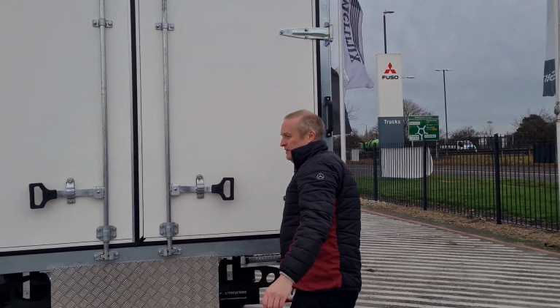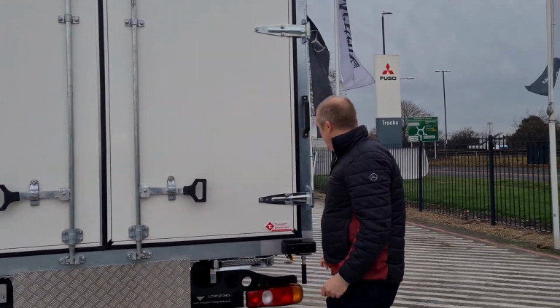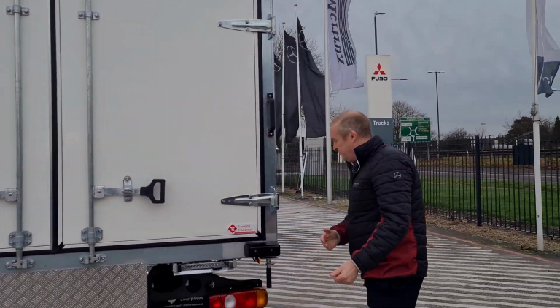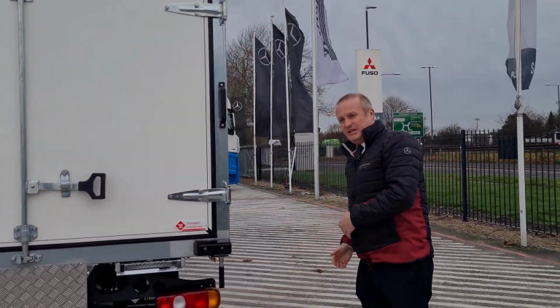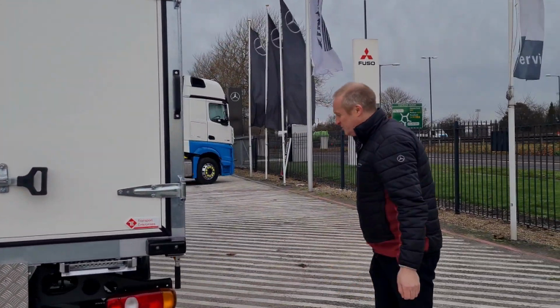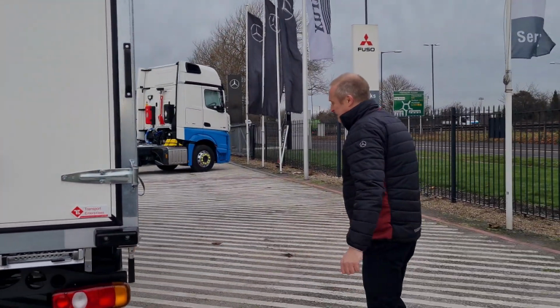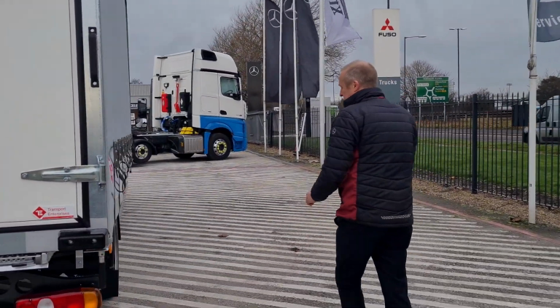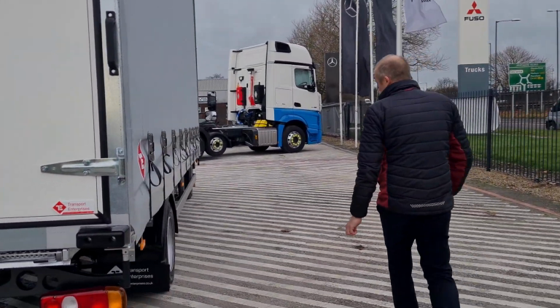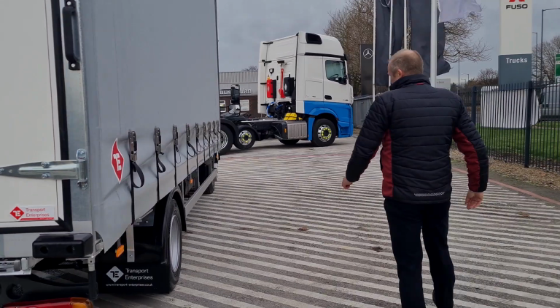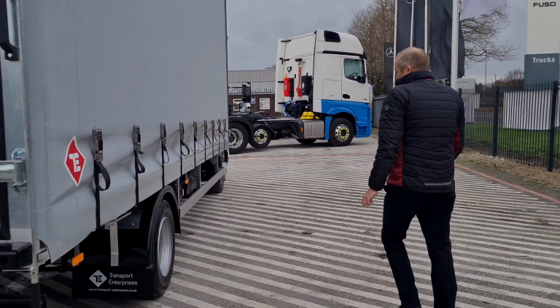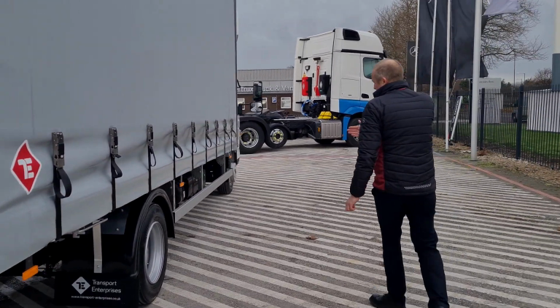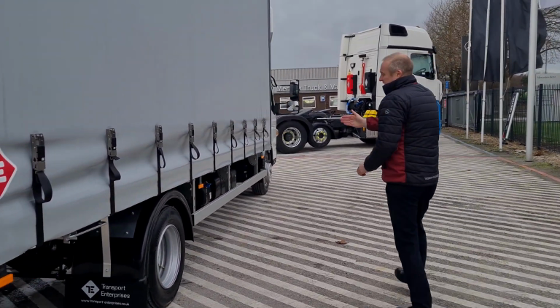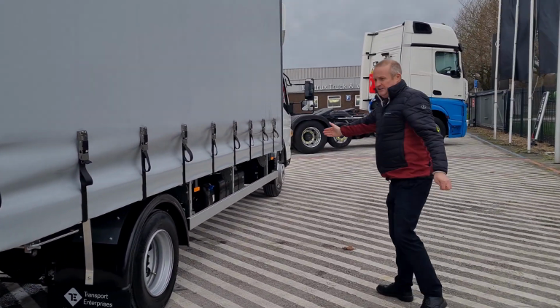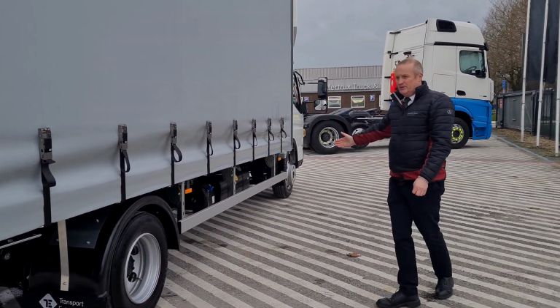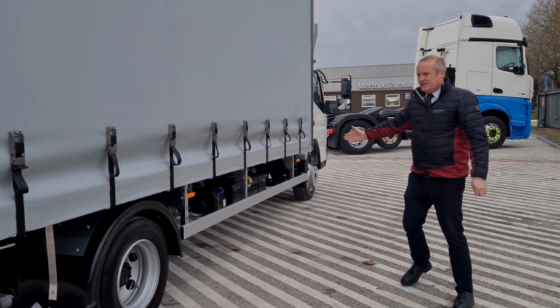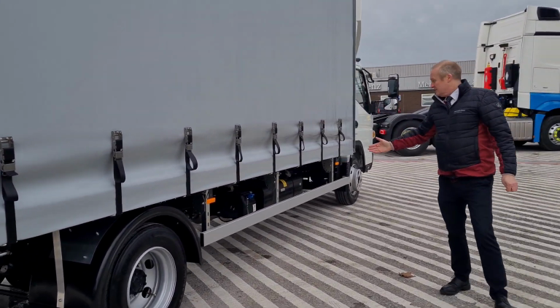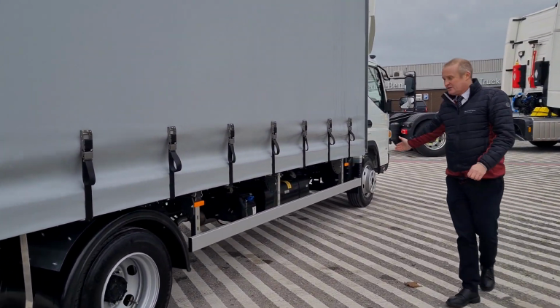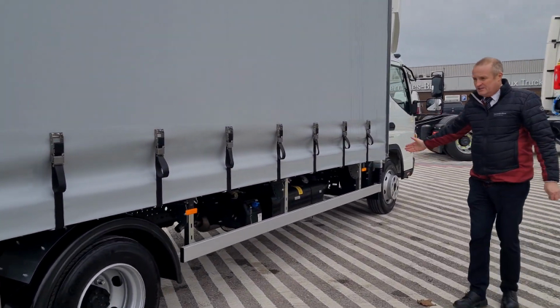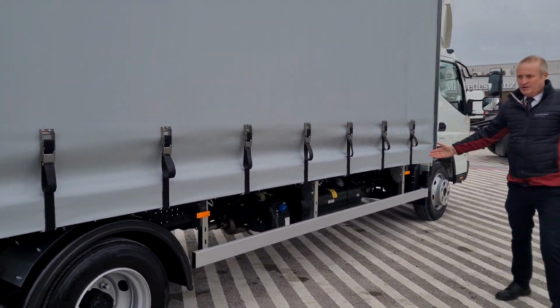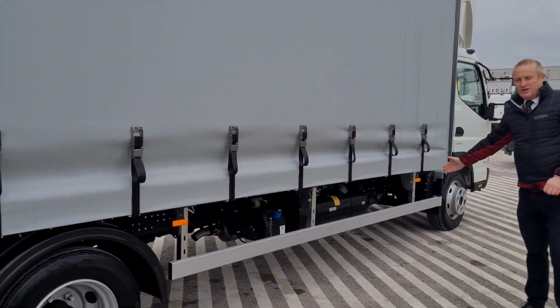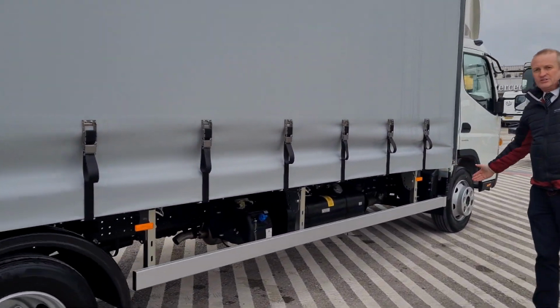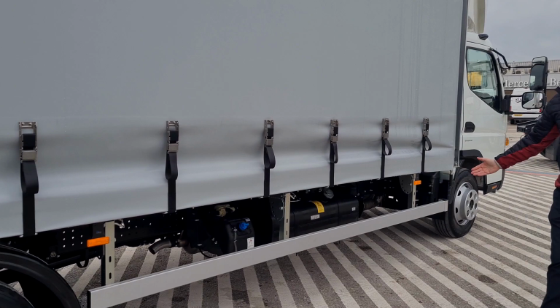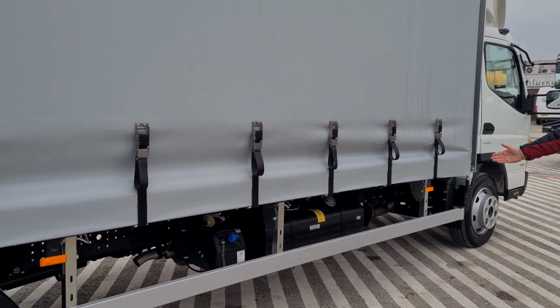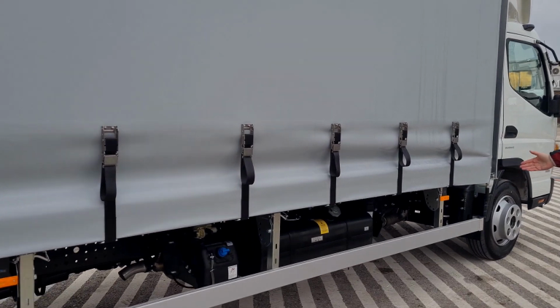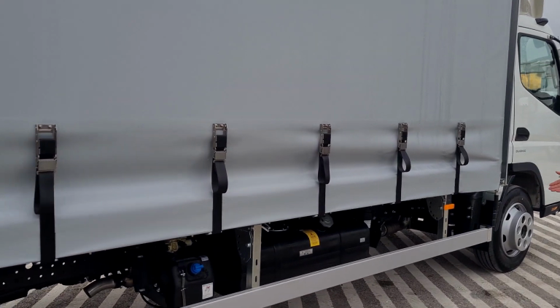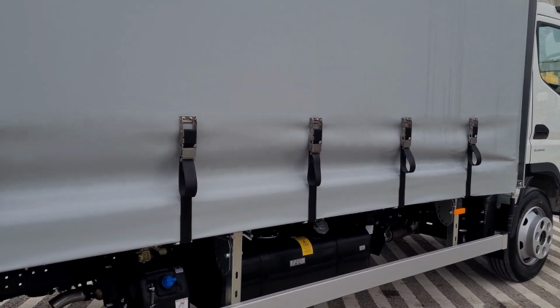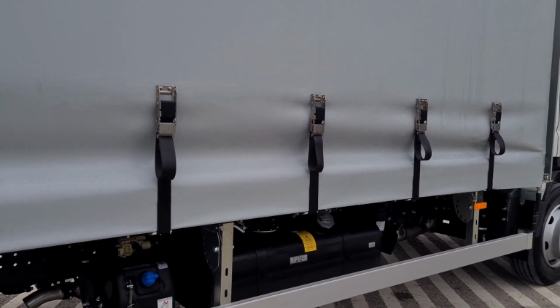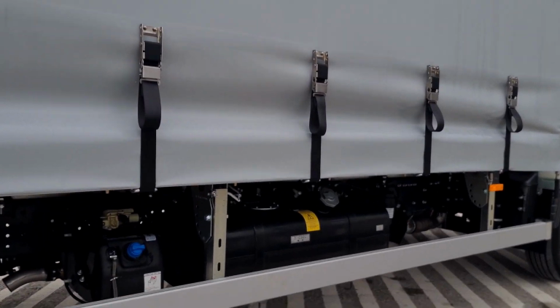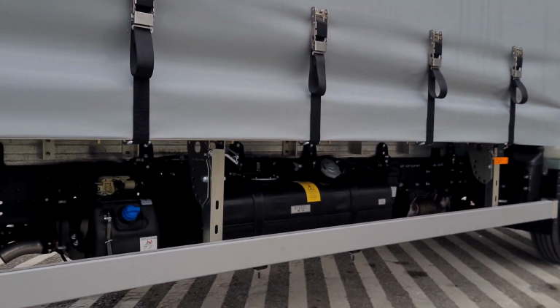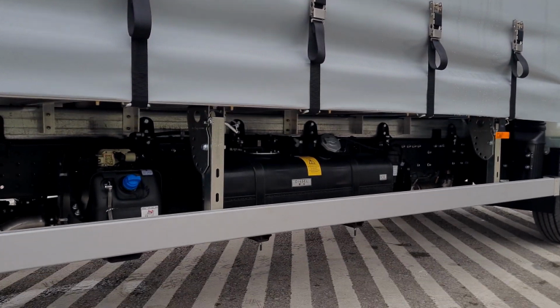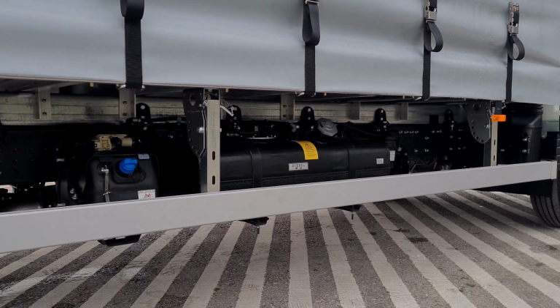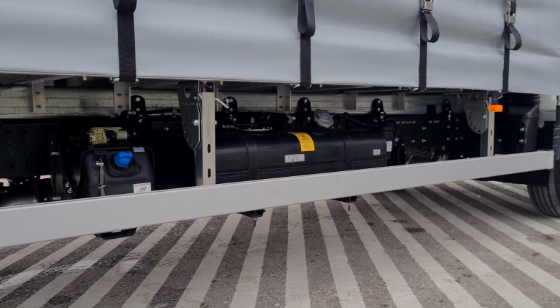You've got your diesel and your AdBlue tanks alongside each other on the driver's side, which is always helpful for the driver to know where he's dieseling up.